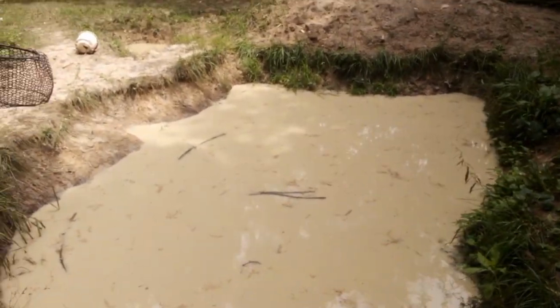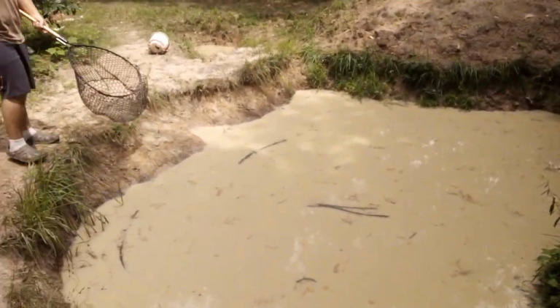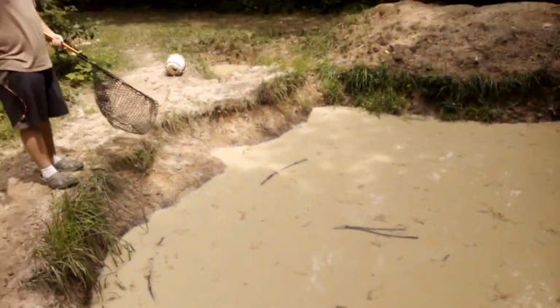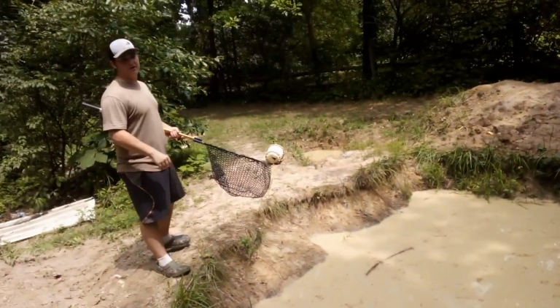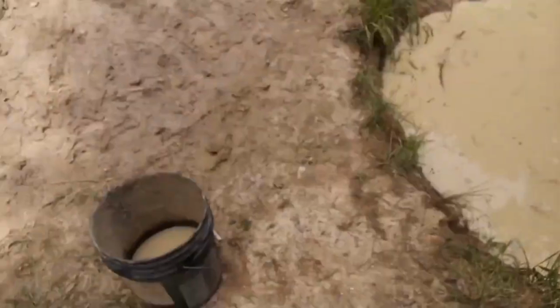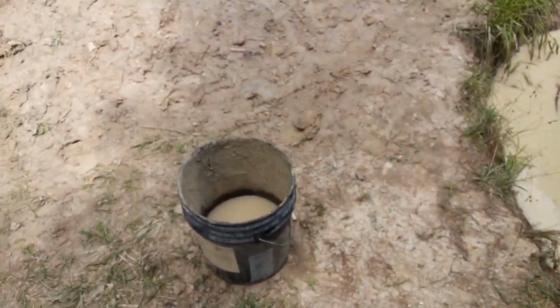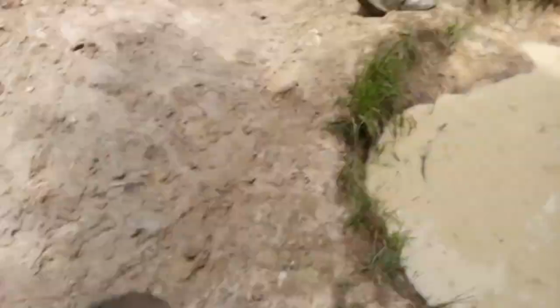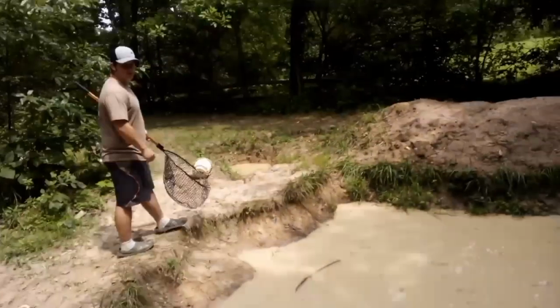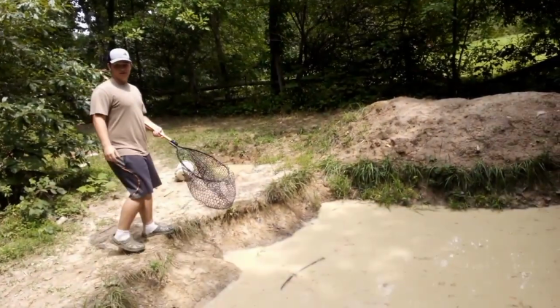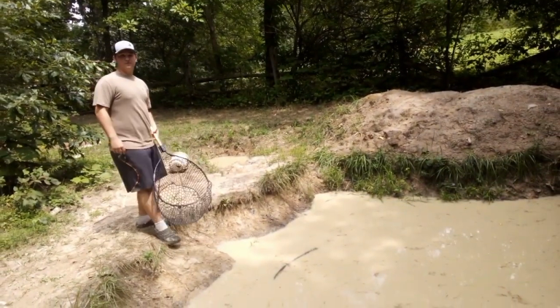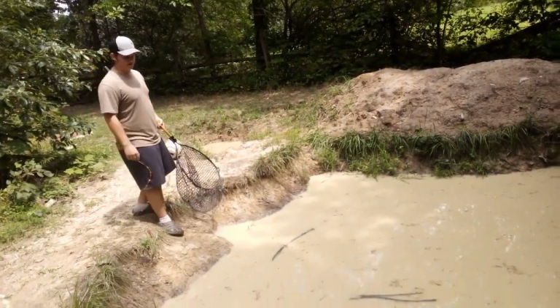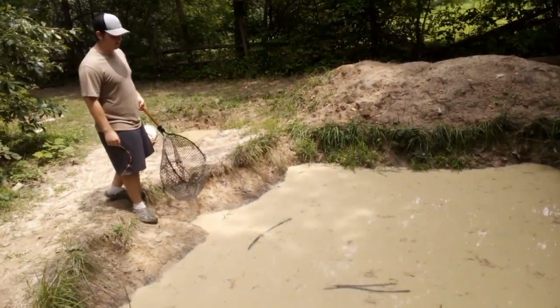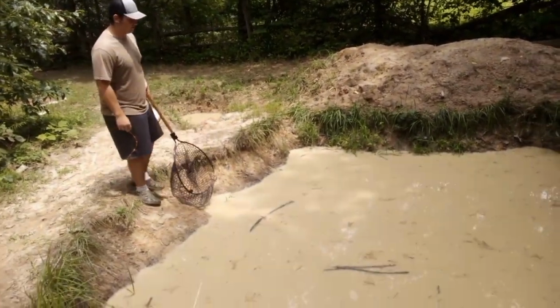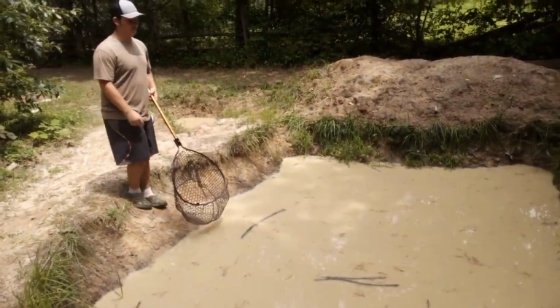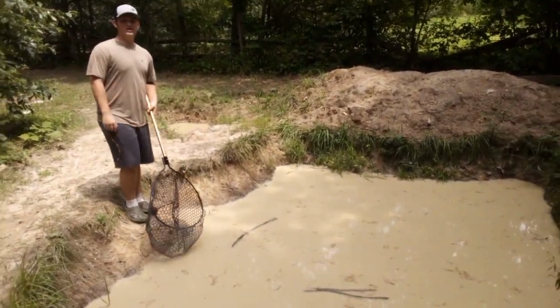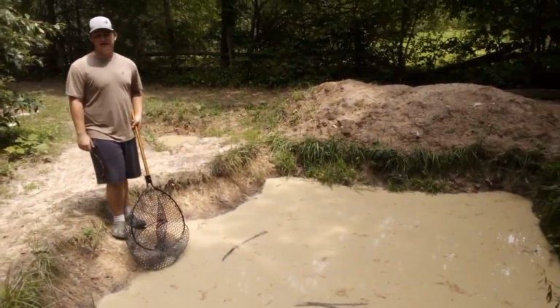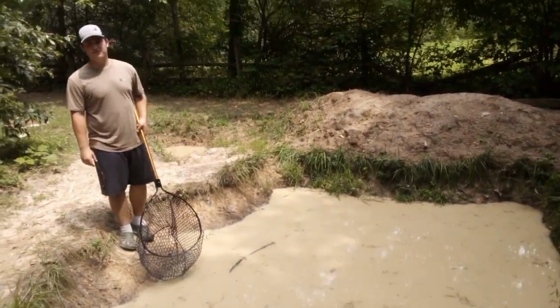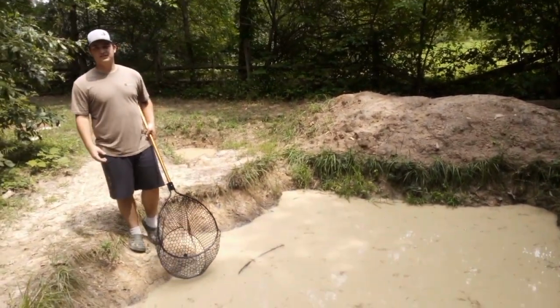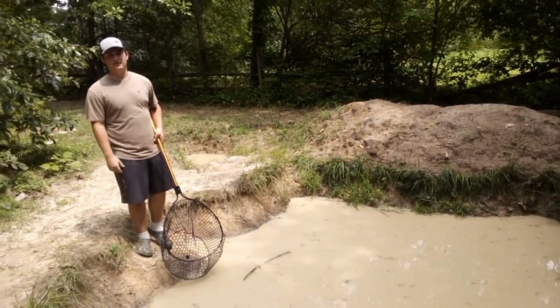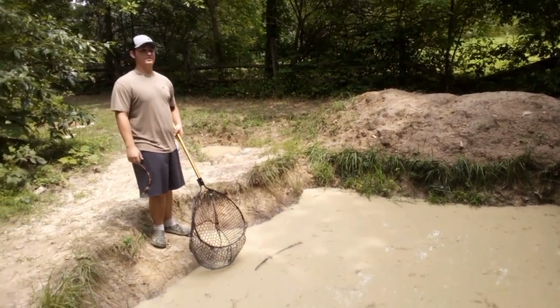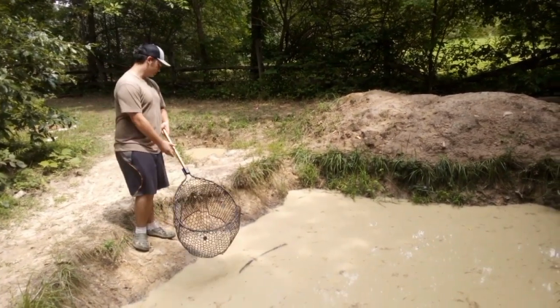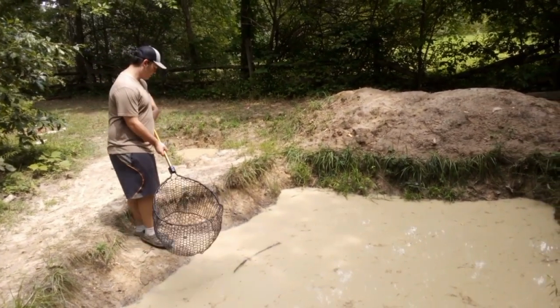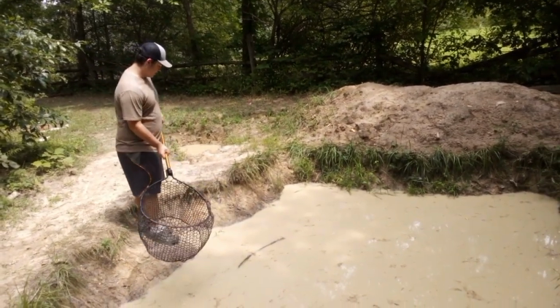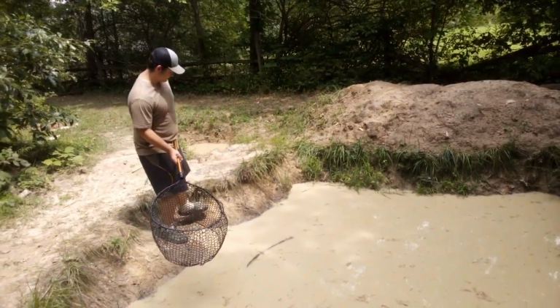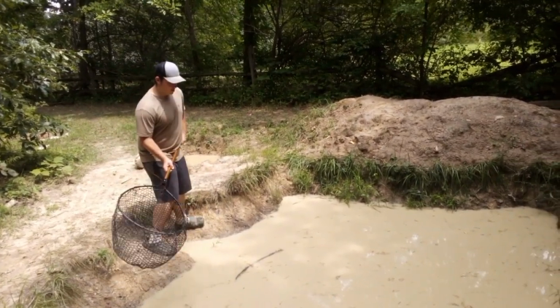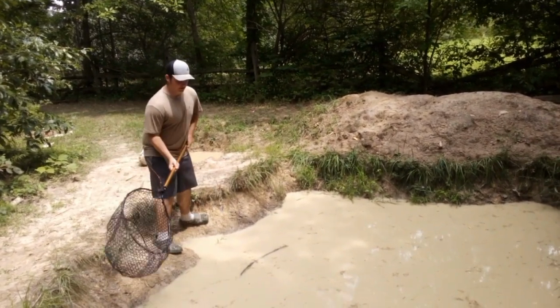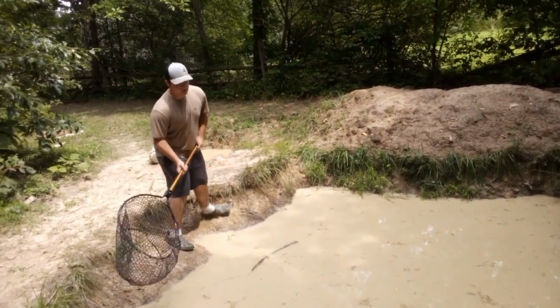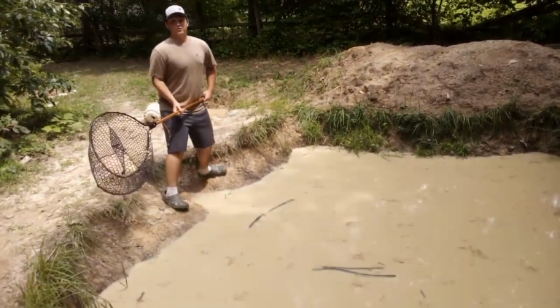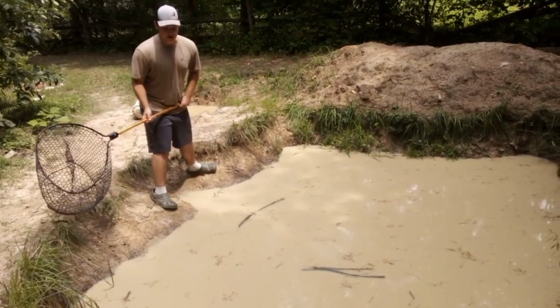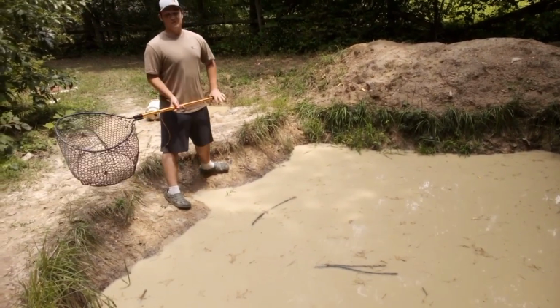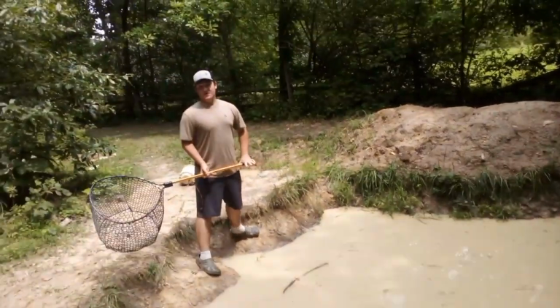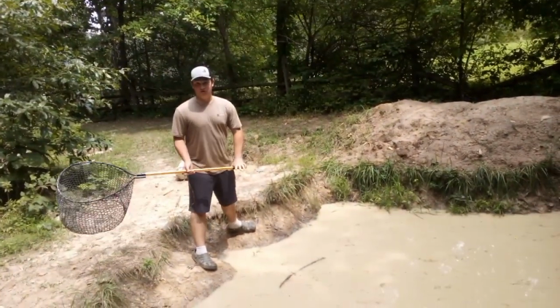We got a bucket right there — that's where we're gonna put them in and transfer them. We don't have aeration for them because it's just gonna be a little bit, so it should be fine. Let's see if I get one on my first scoop — if I don't, then it's gonna be a long day.